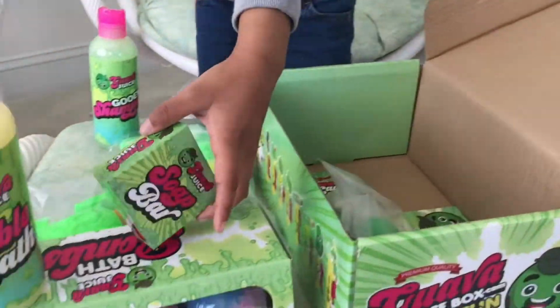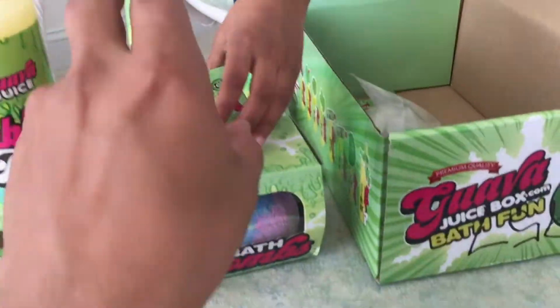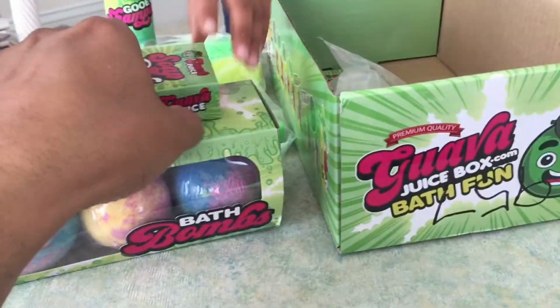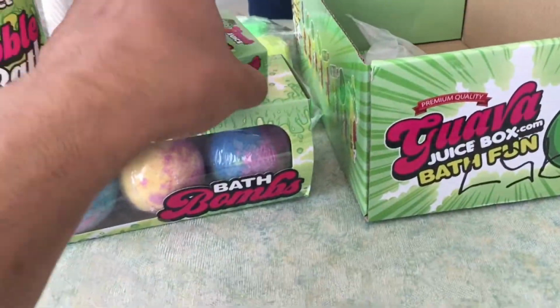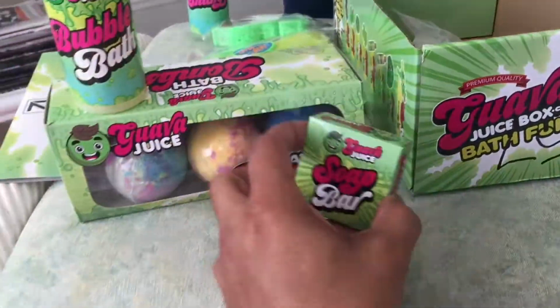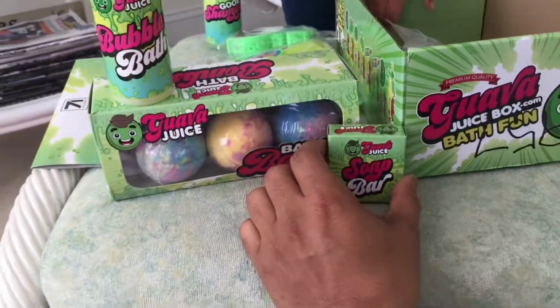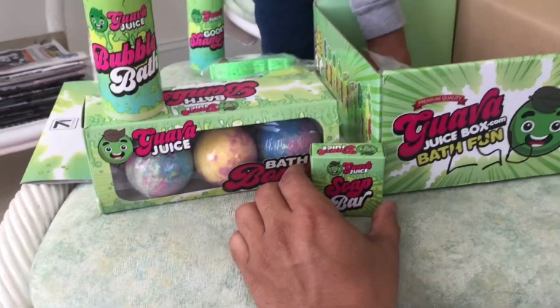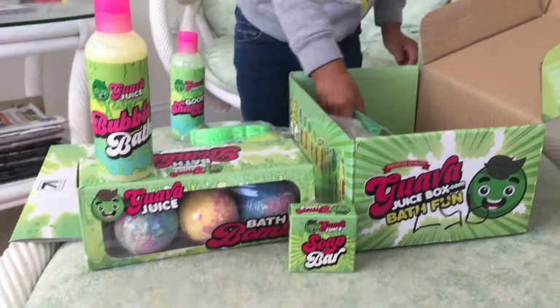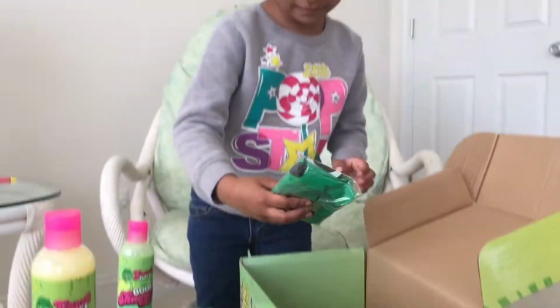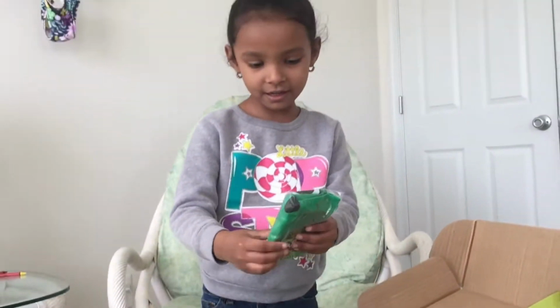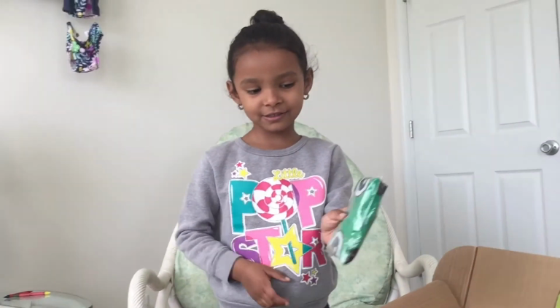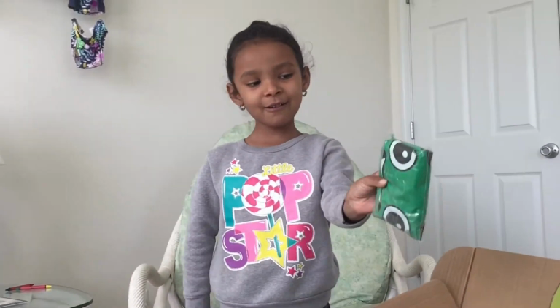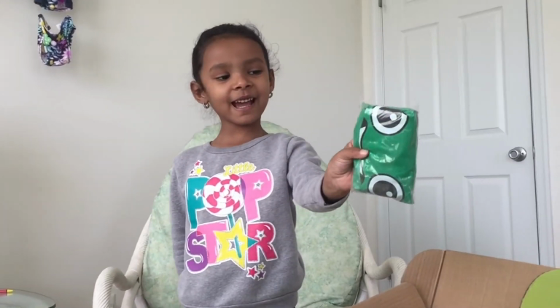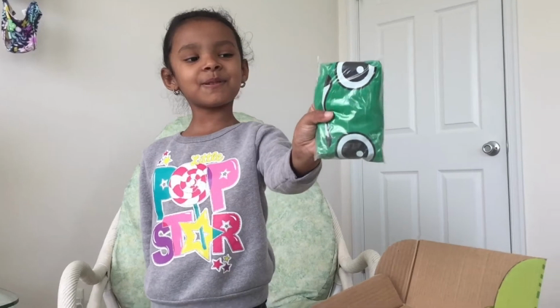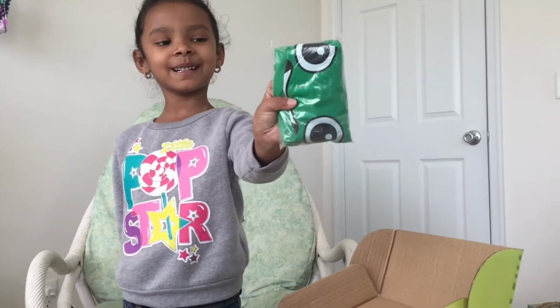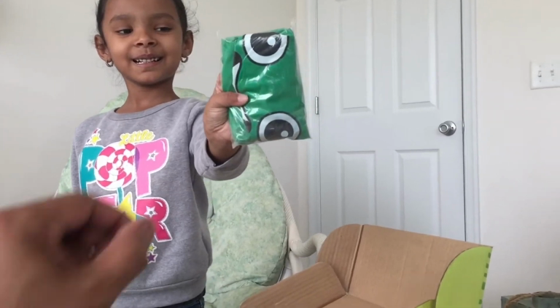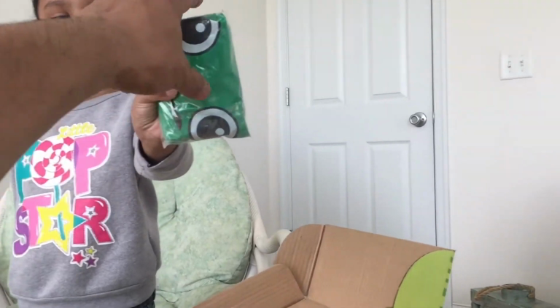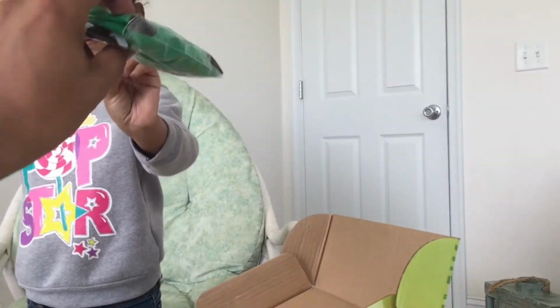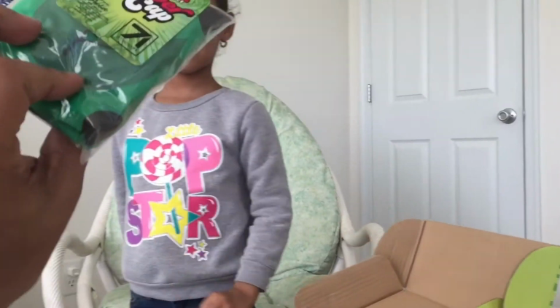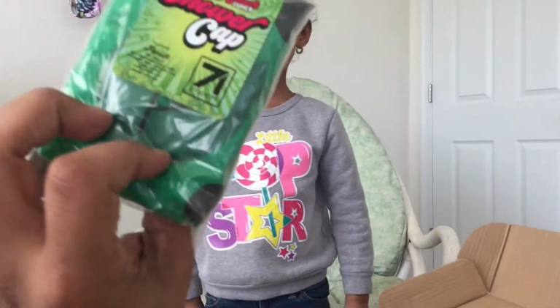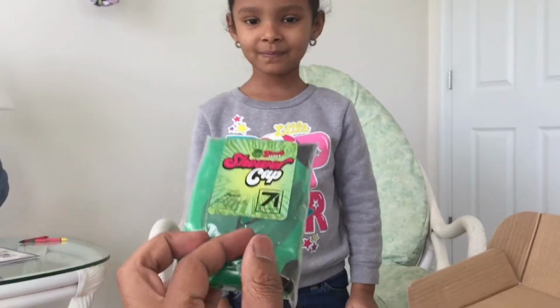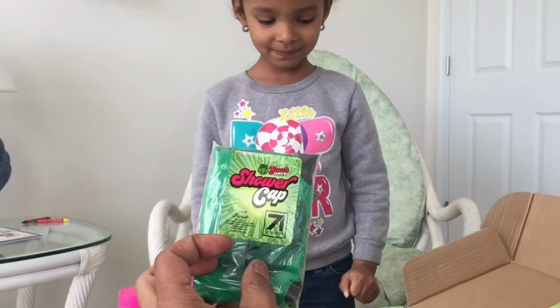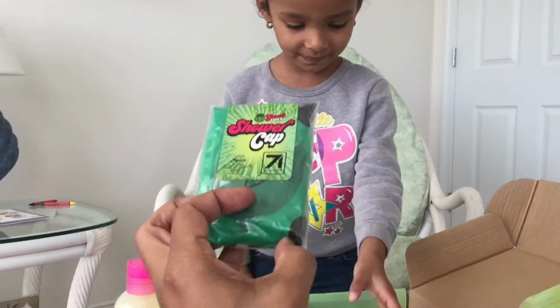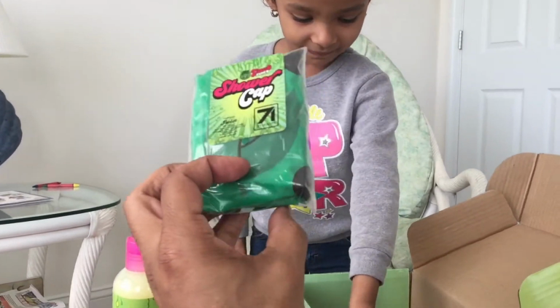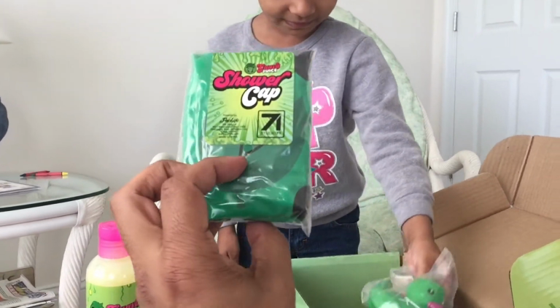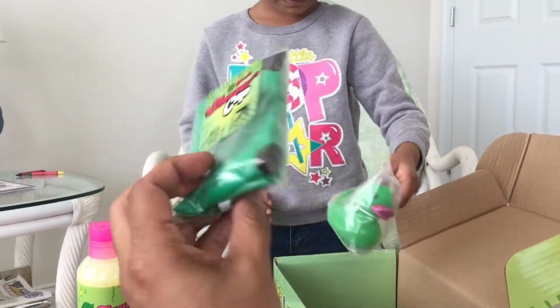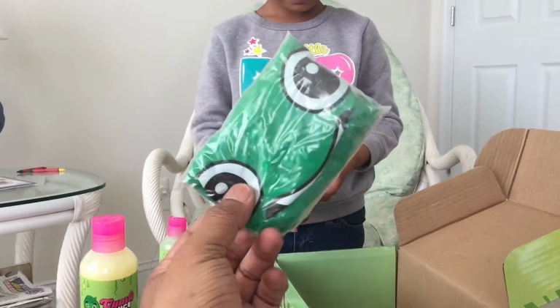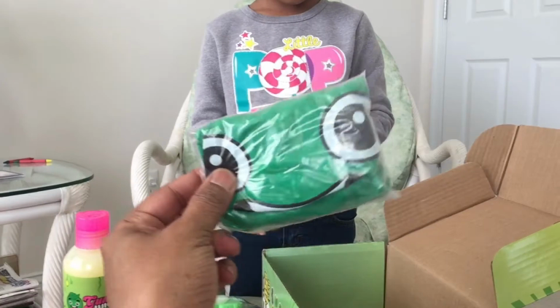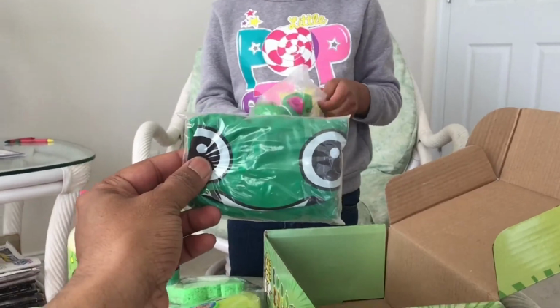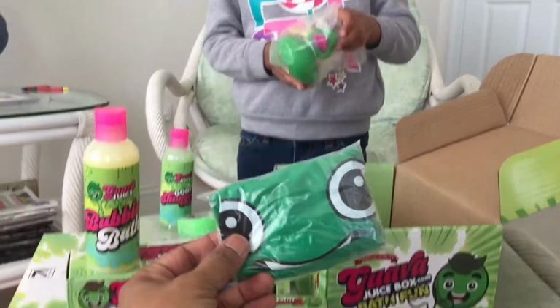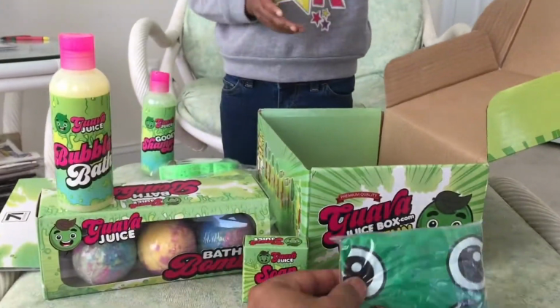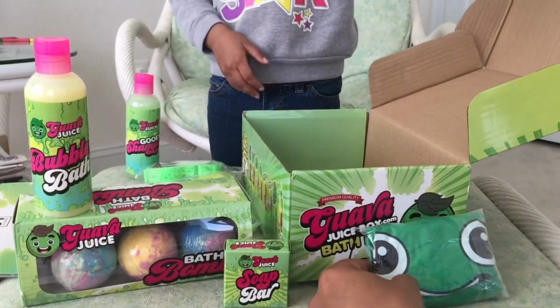Soap bars, right? Soap bar. And a shower cap. Yup, shower cap. You're right. And a rubber ducky.